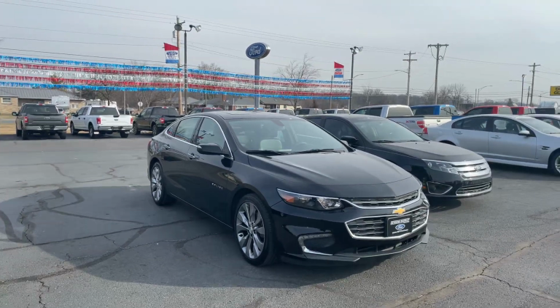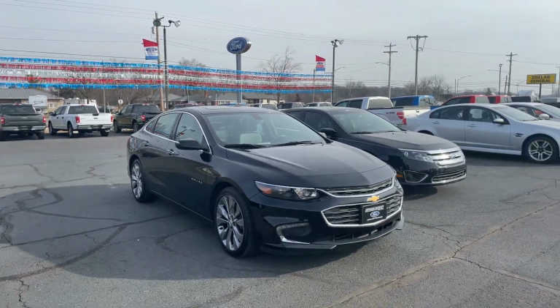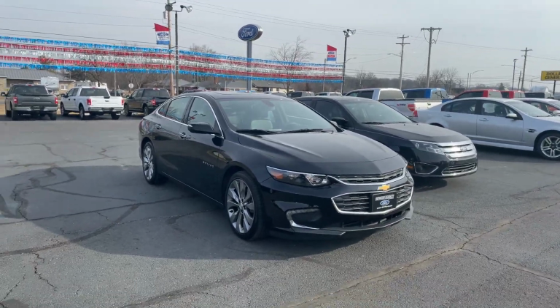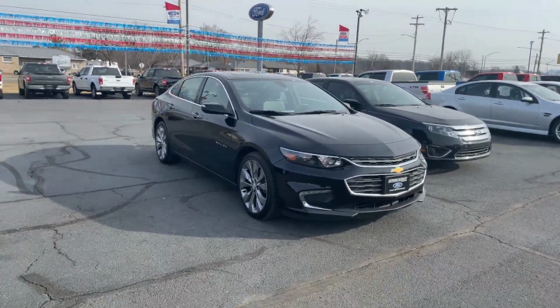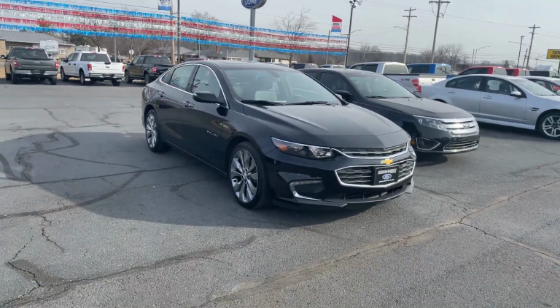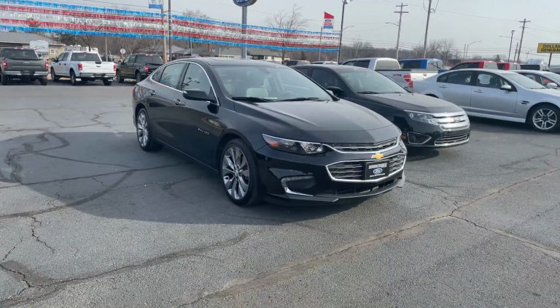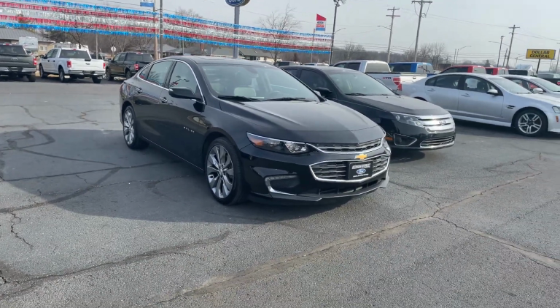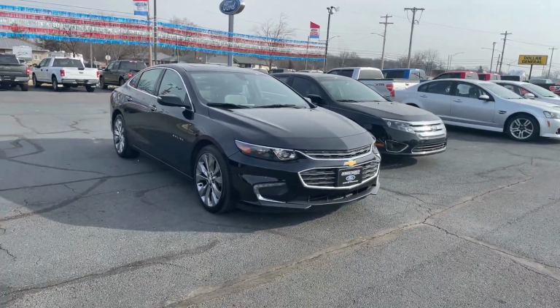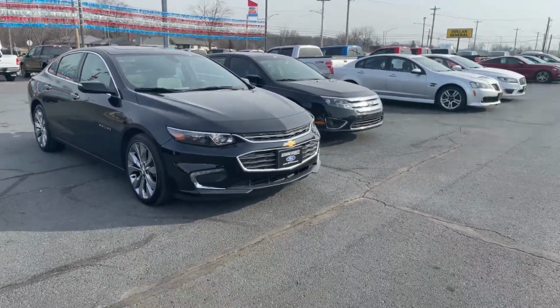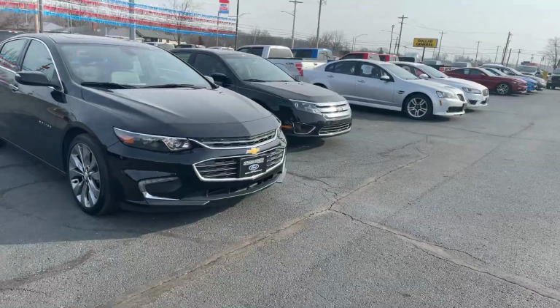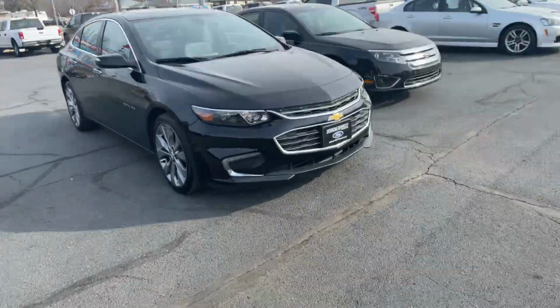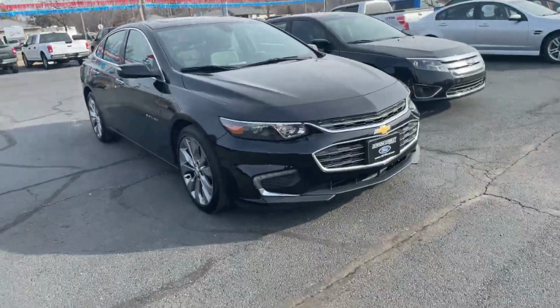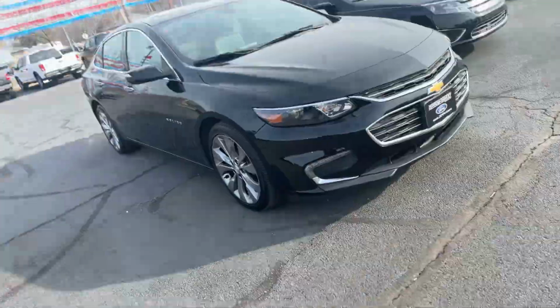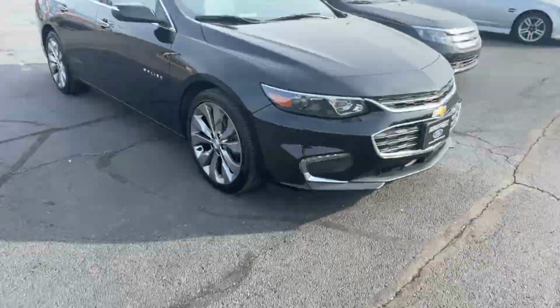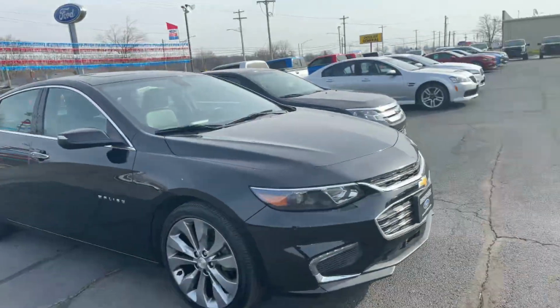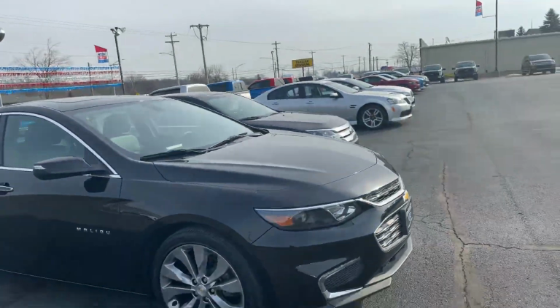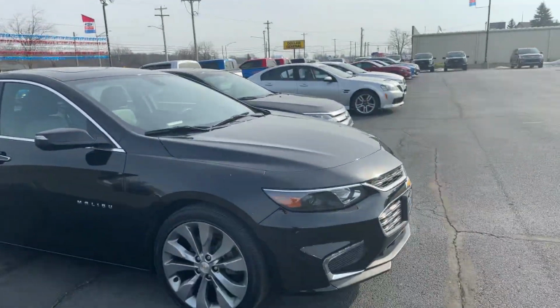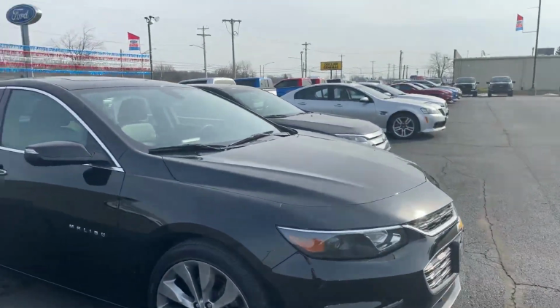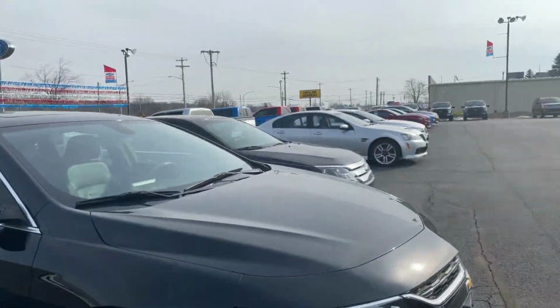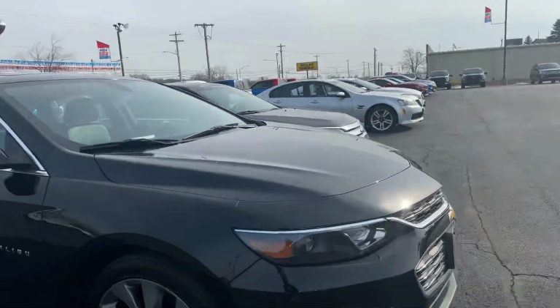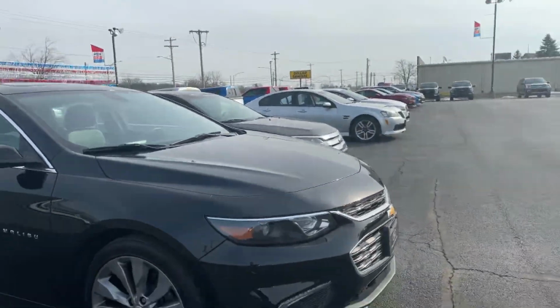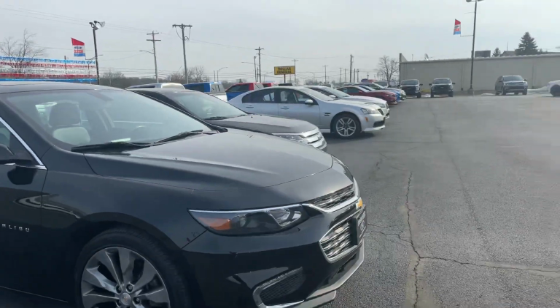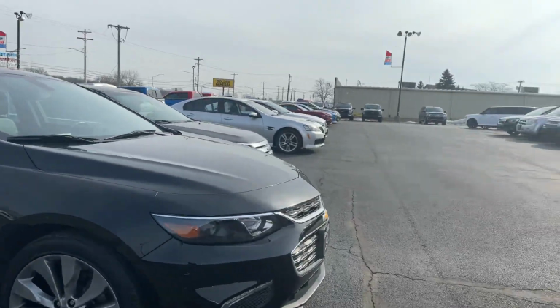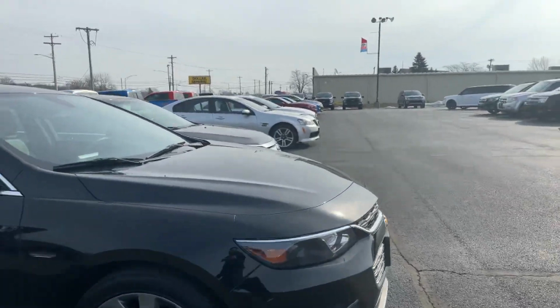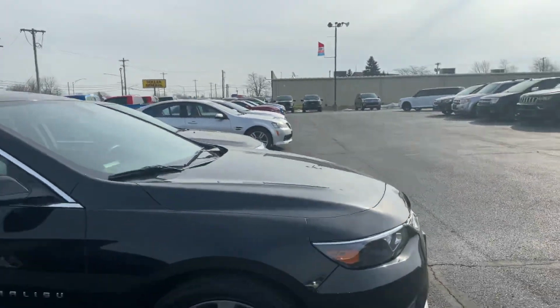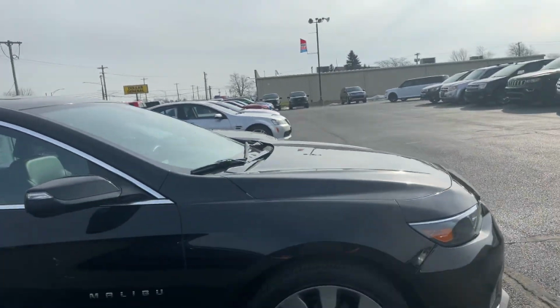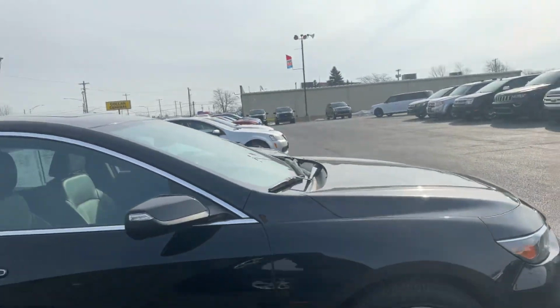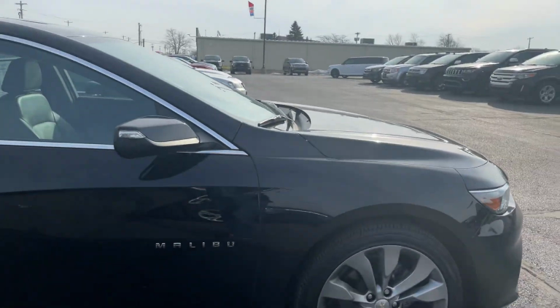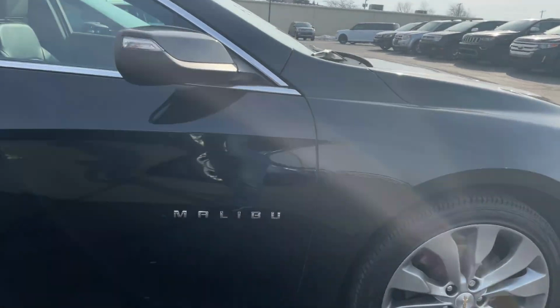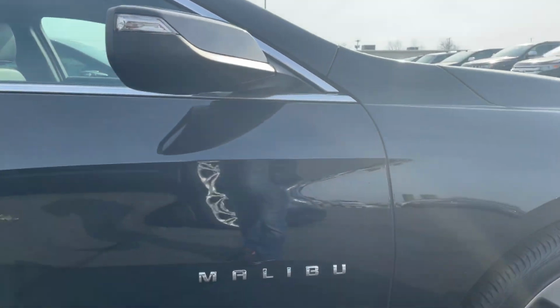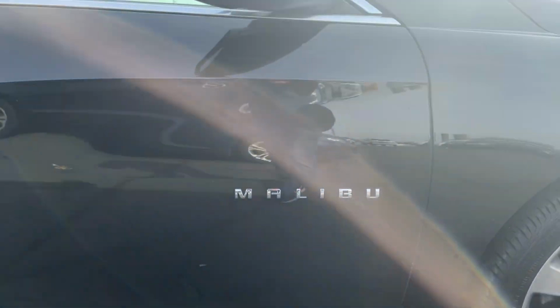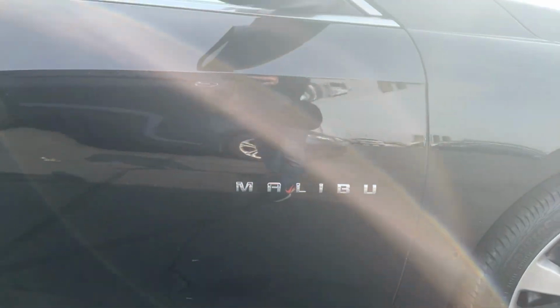Good morning, Tanner here with Darrow Shirky, and in front of me I have our 2016 Chevy Malibu. Love the sleek hood right off the rip — just gonna do a quick walk around of the exterior.